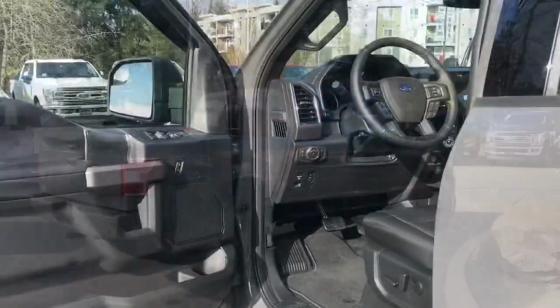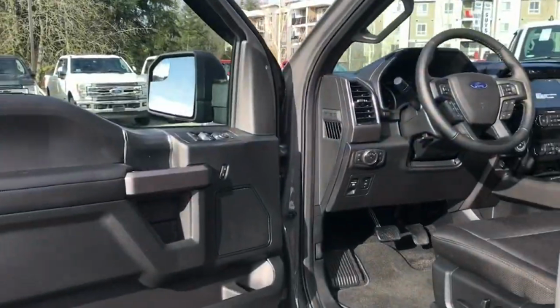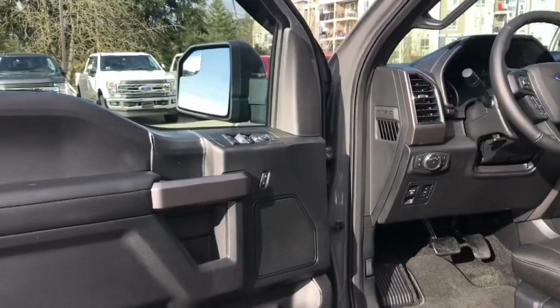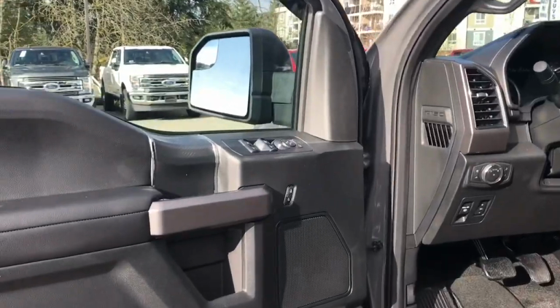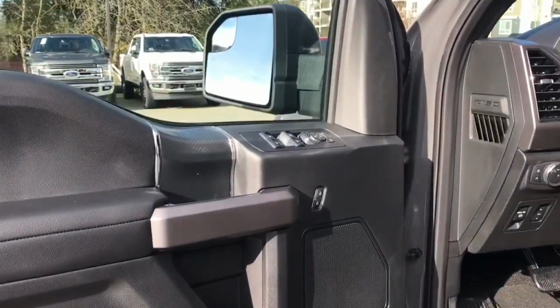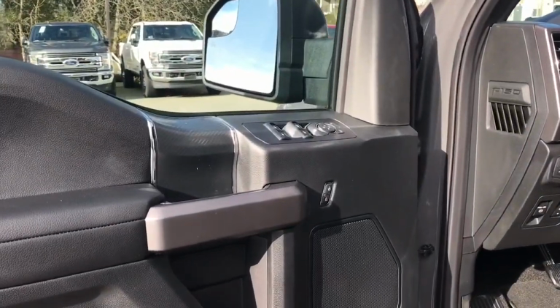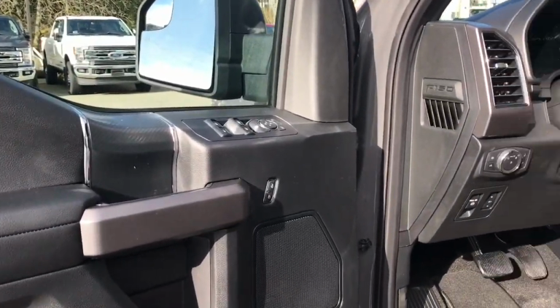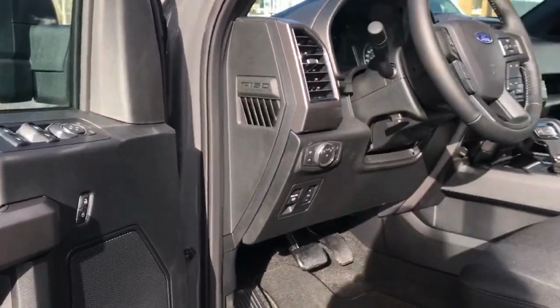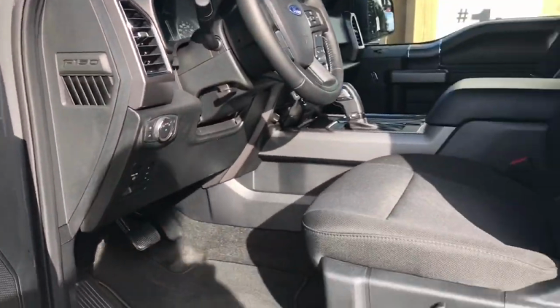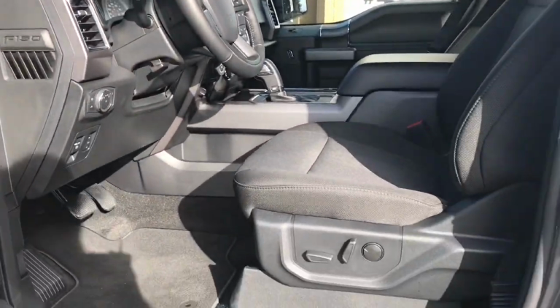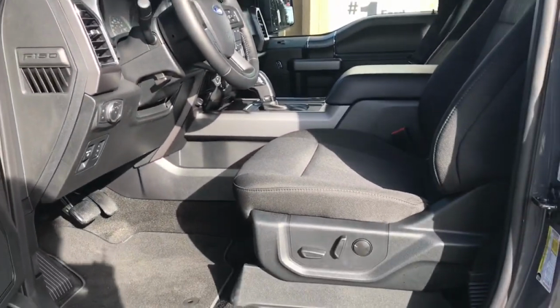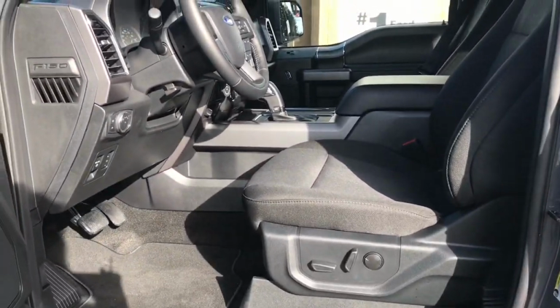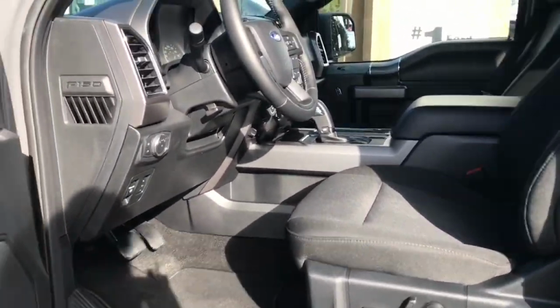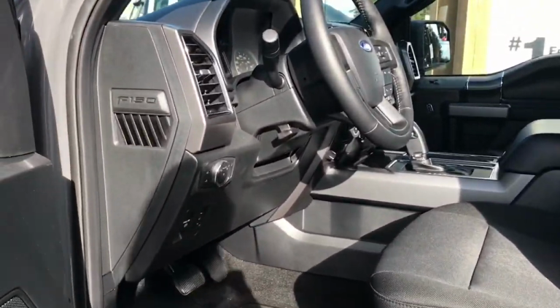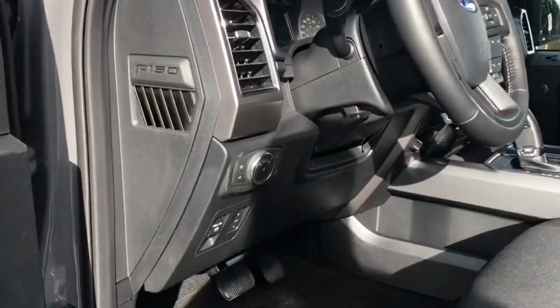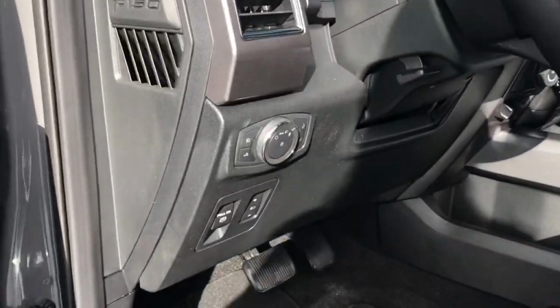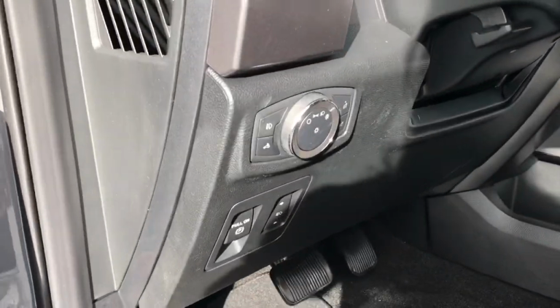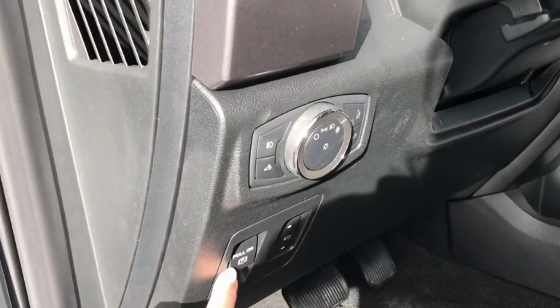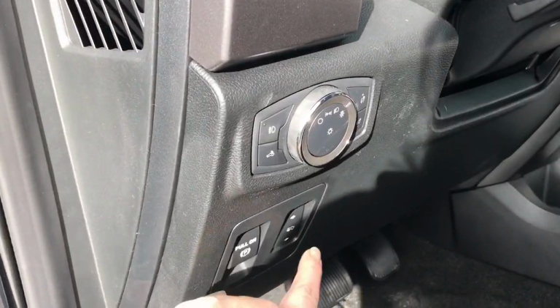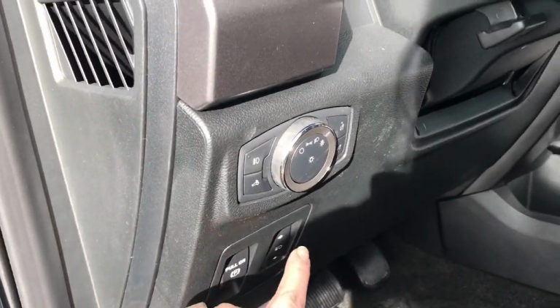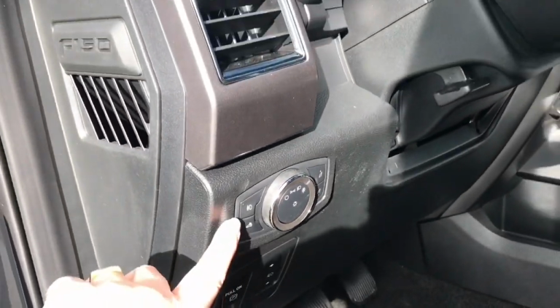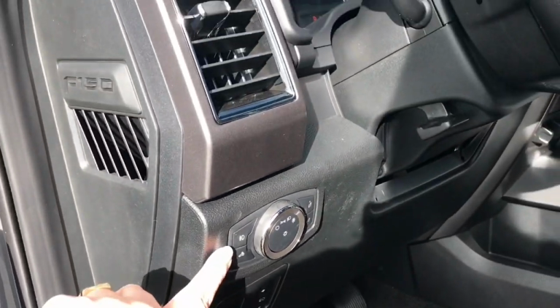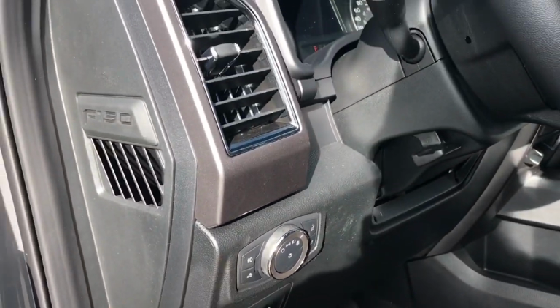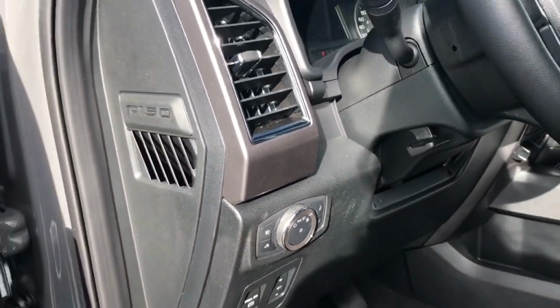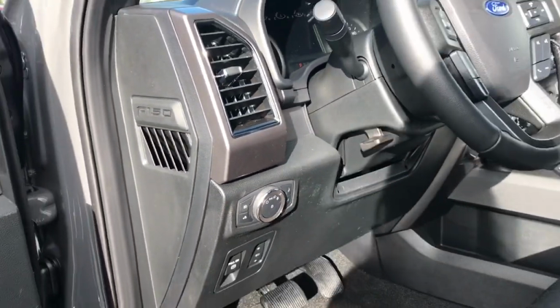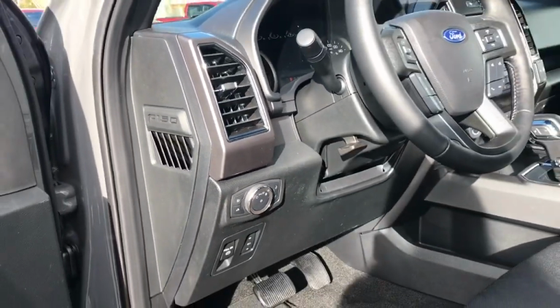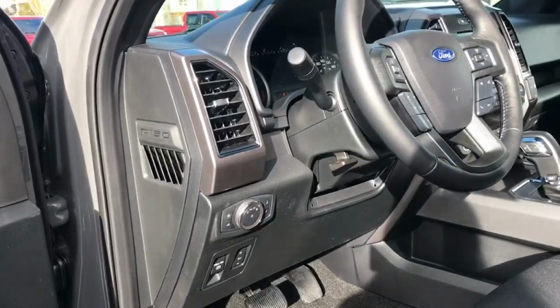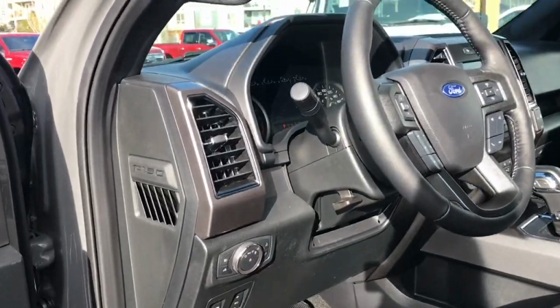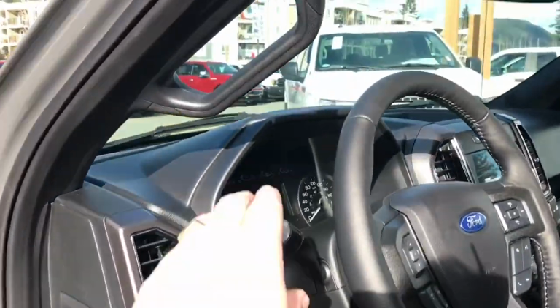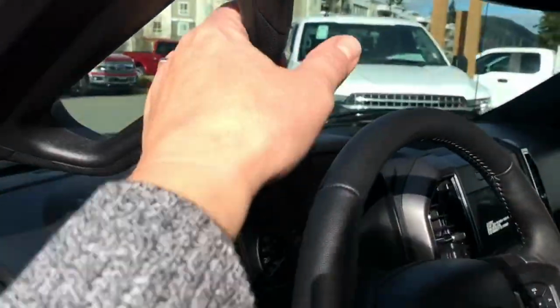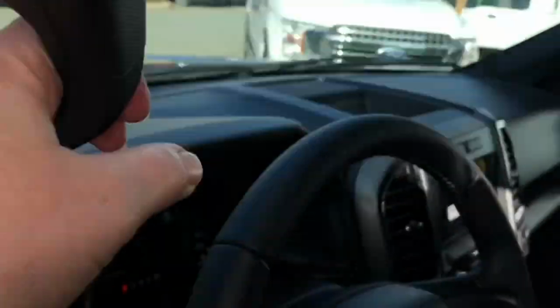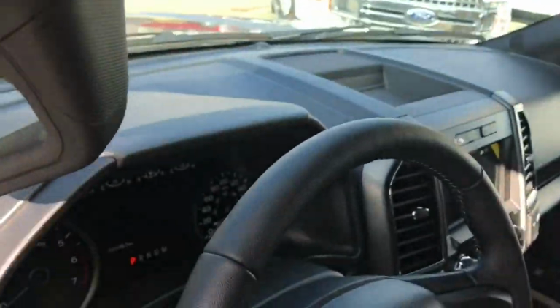There's a speaker in the door as well as power locks, windows, and mirrors. The driver's seat is powered with lumbar. Your electronic parking brake is located here, along with power pedals and lighting controls. With the aid of your running board and grab handle, it's easy to get in.